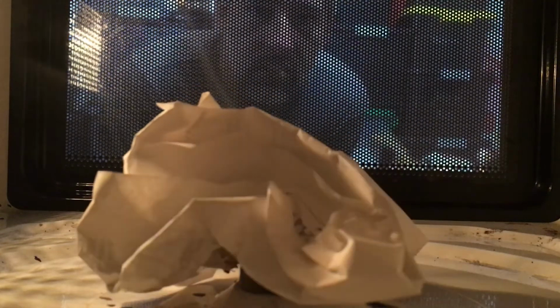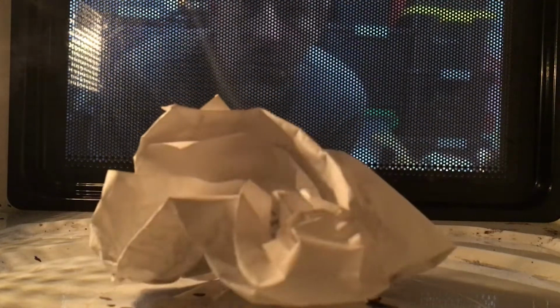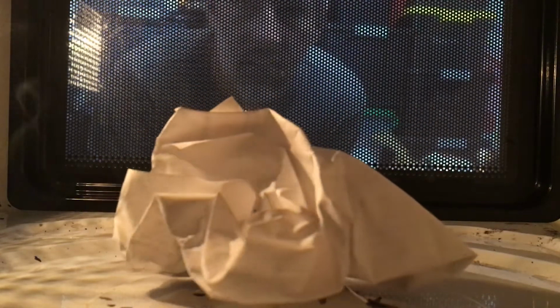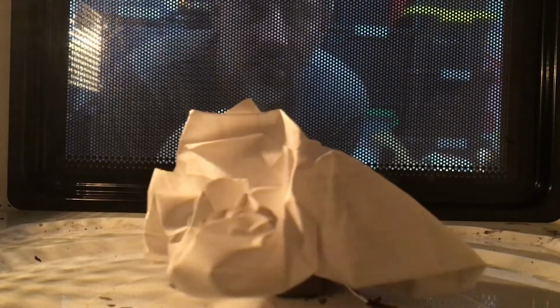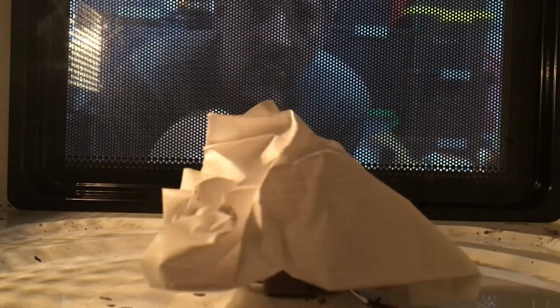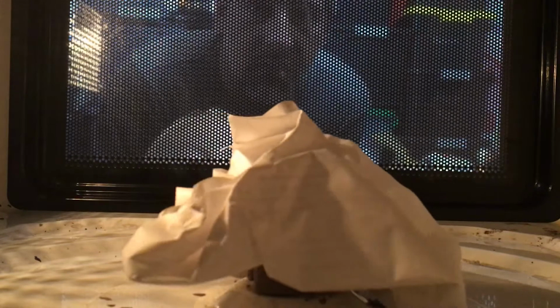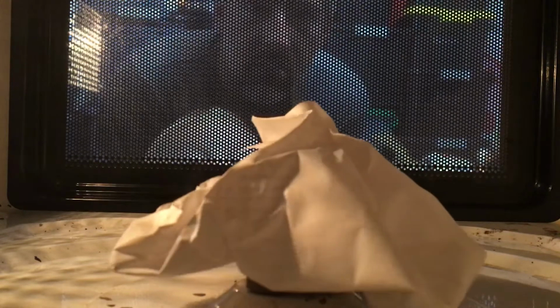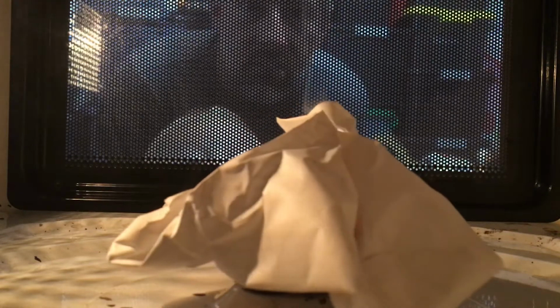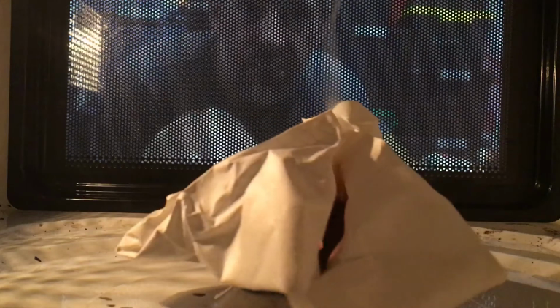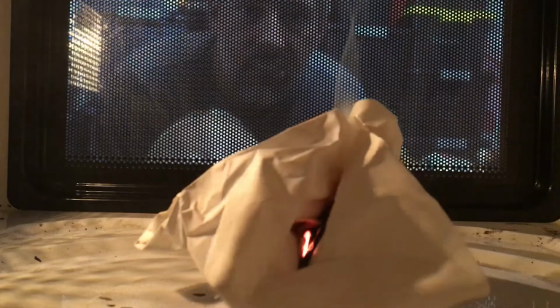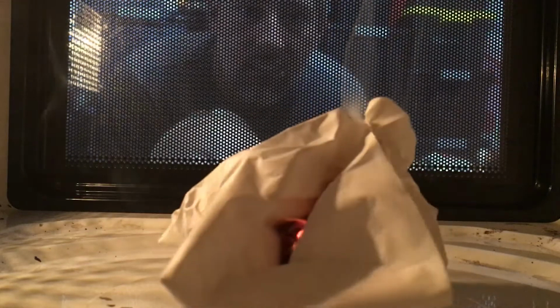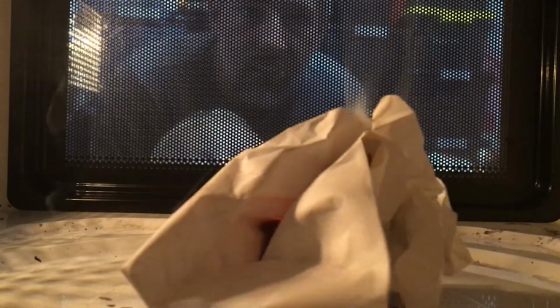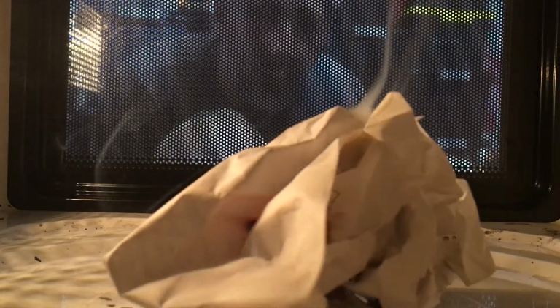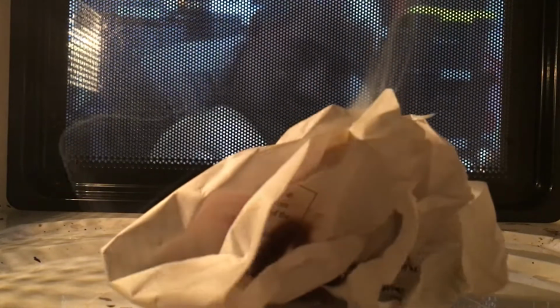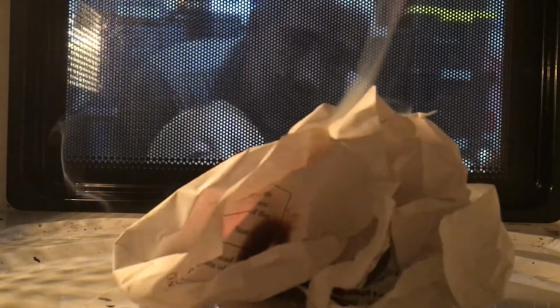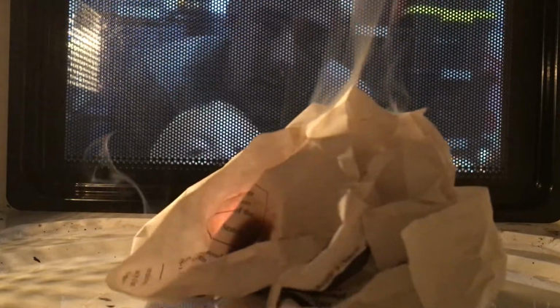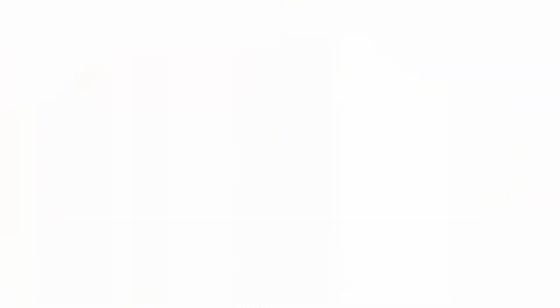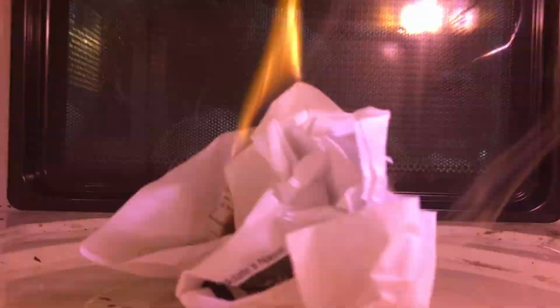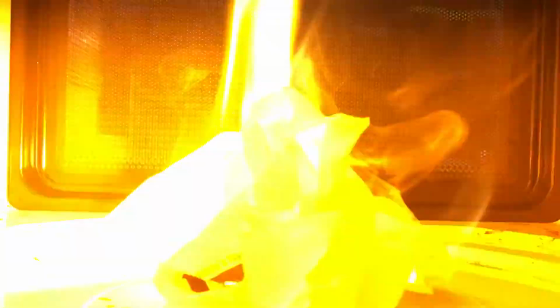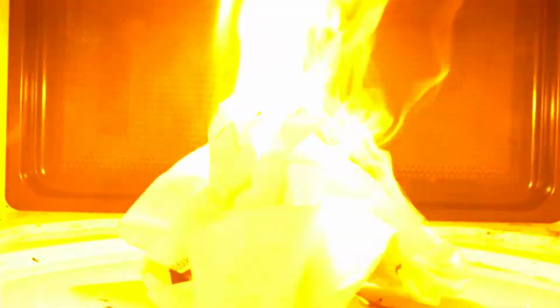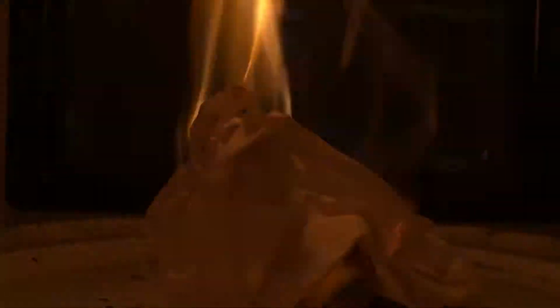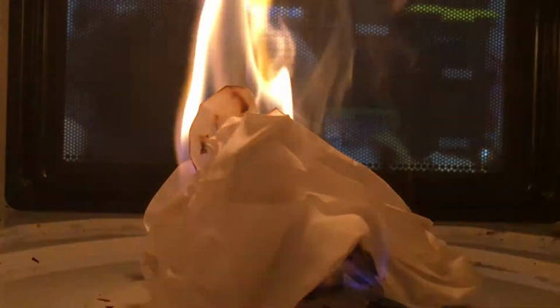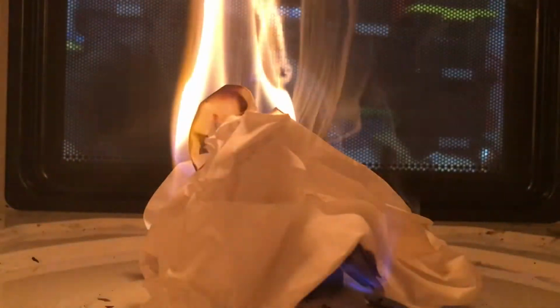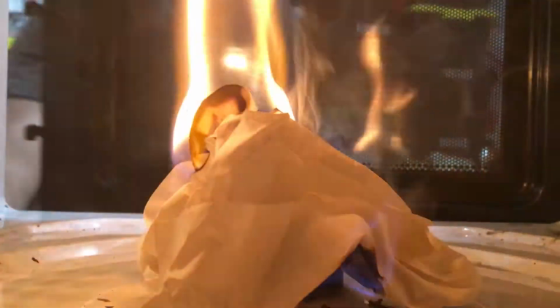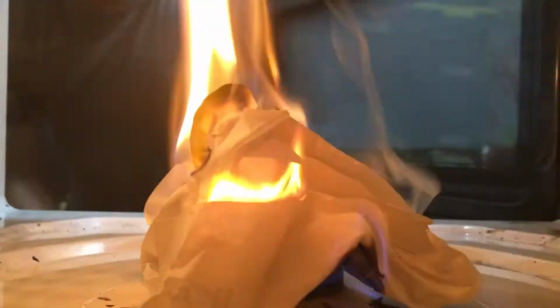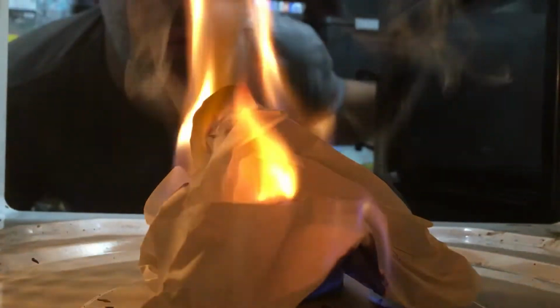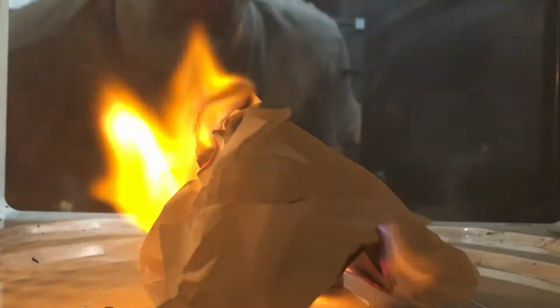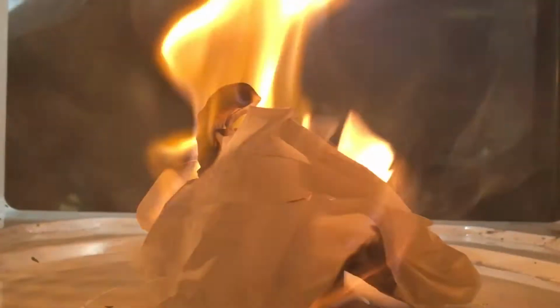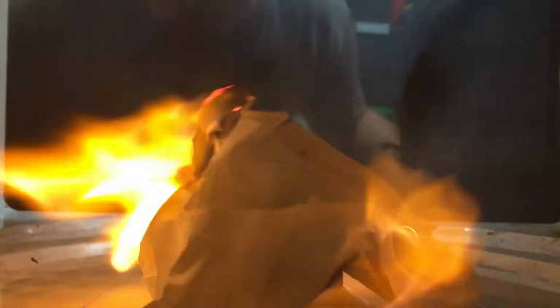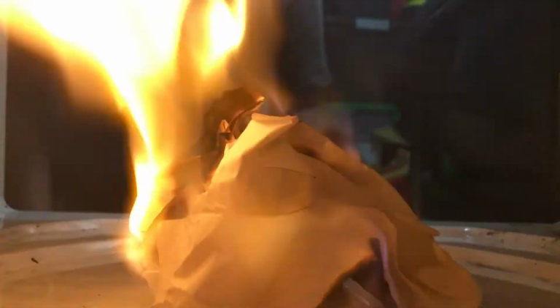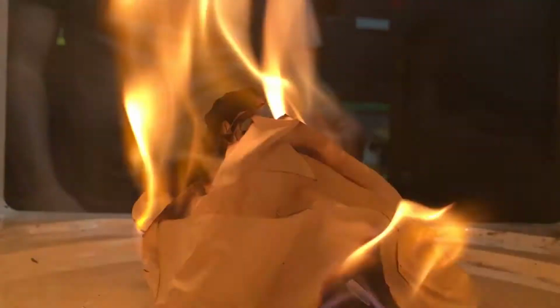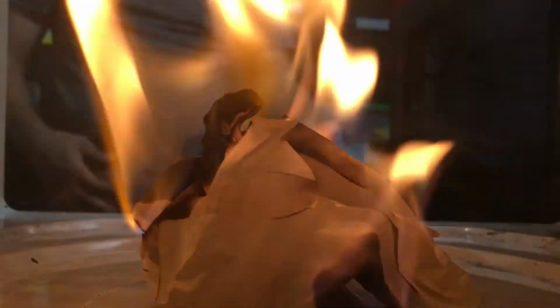It's turning brown. I don't see any flames, but I see brown. Alright, and it doesn't want to go up.